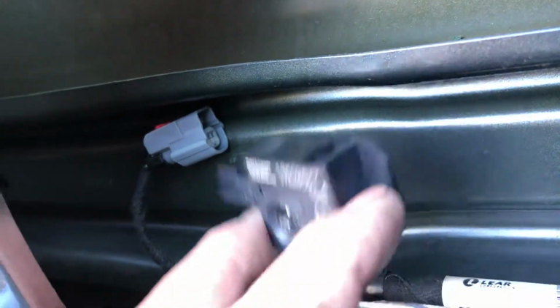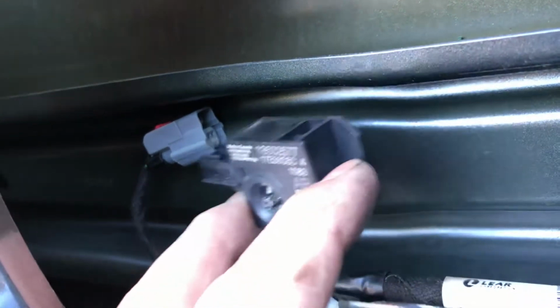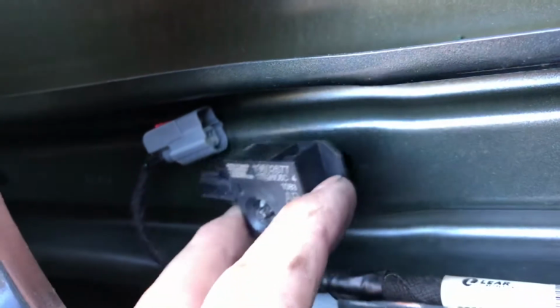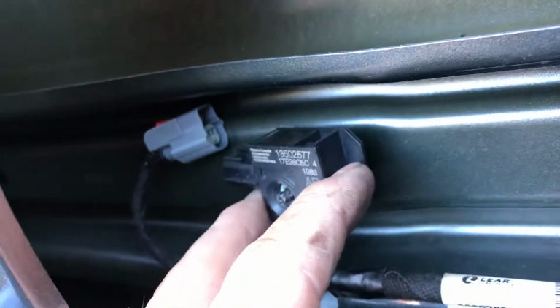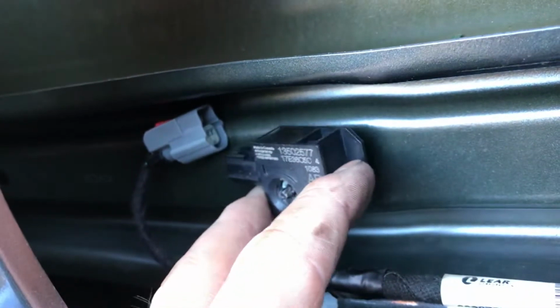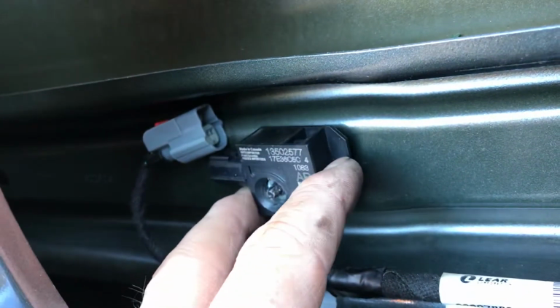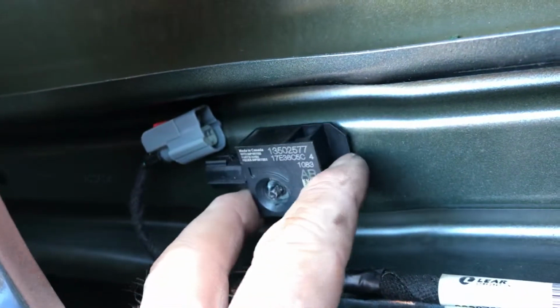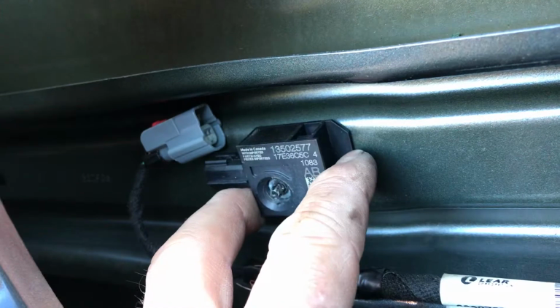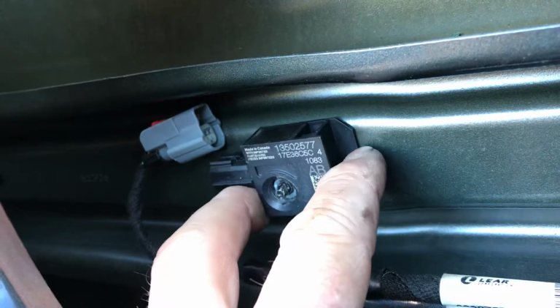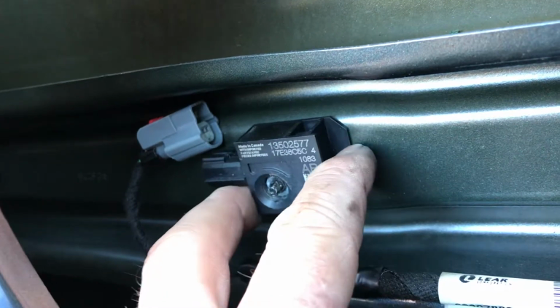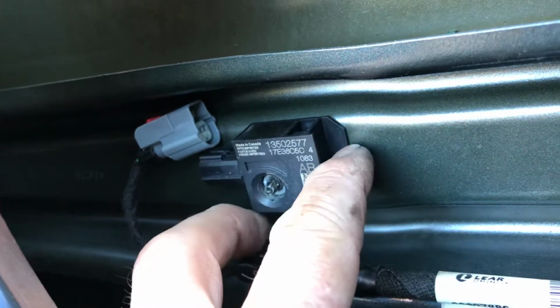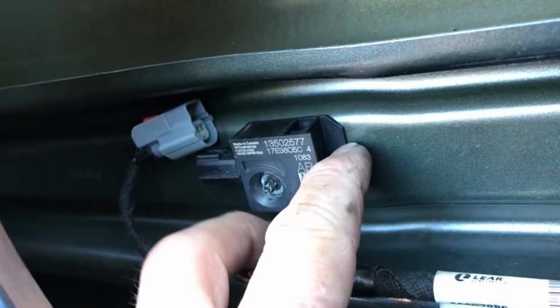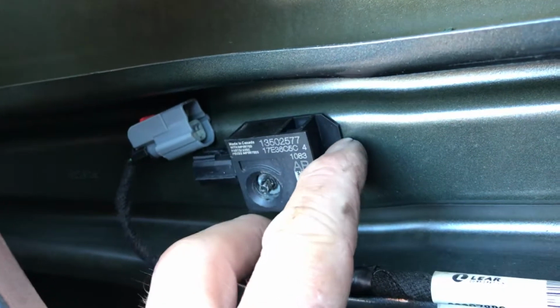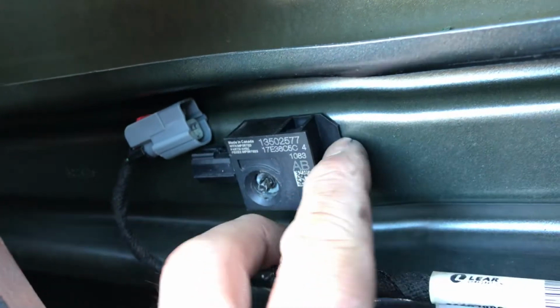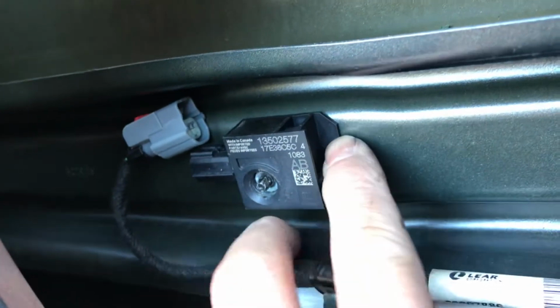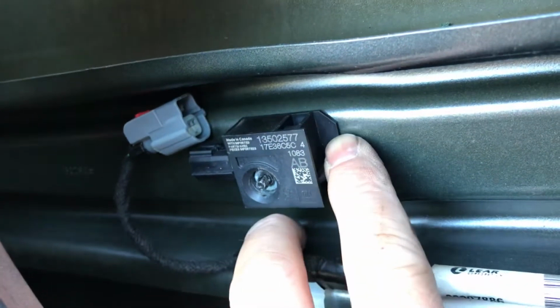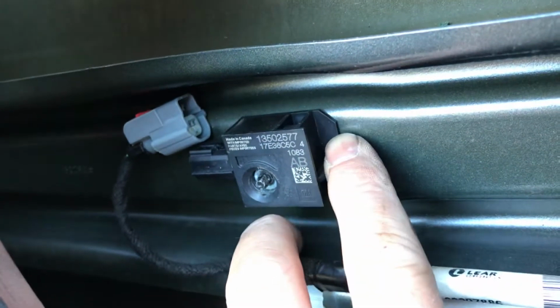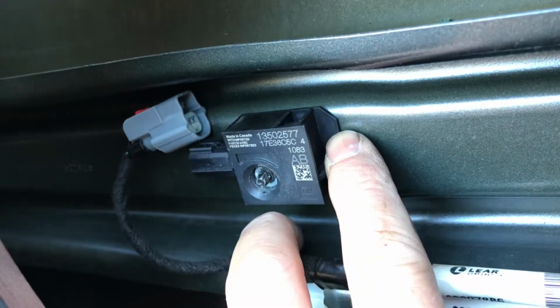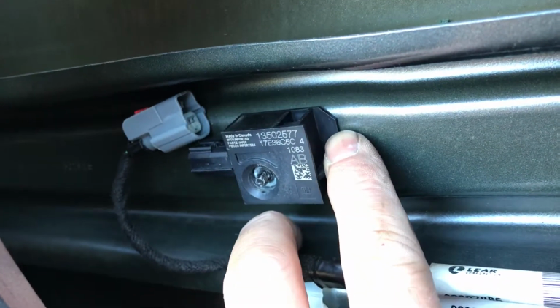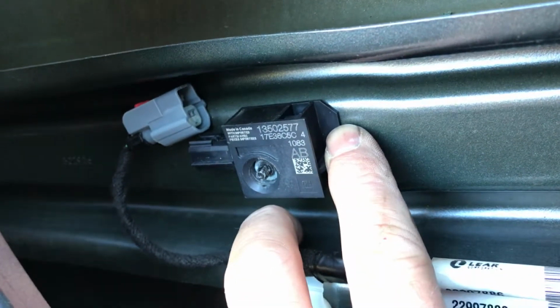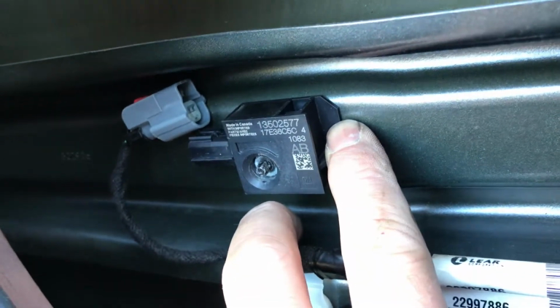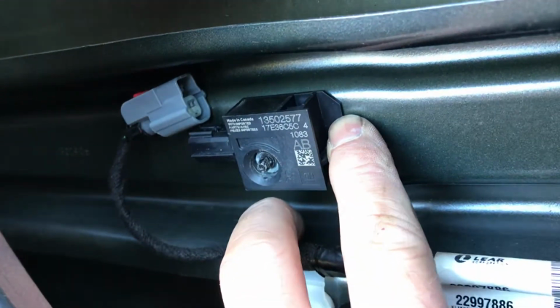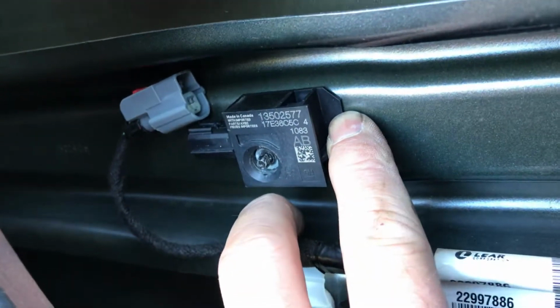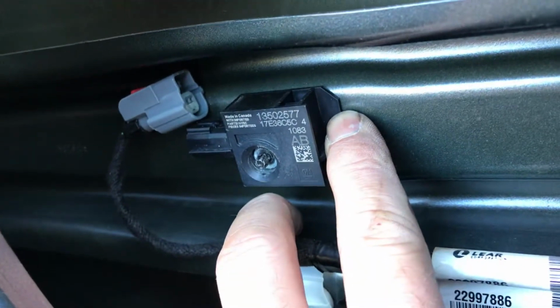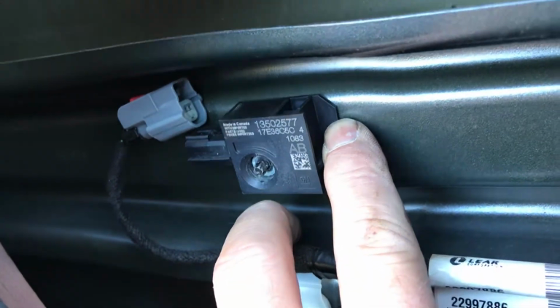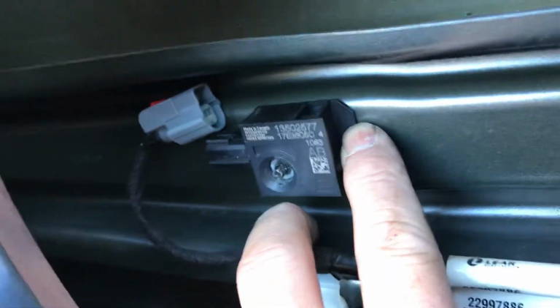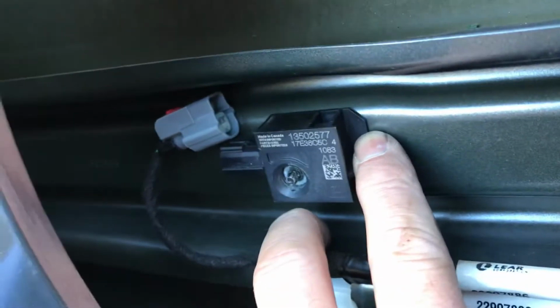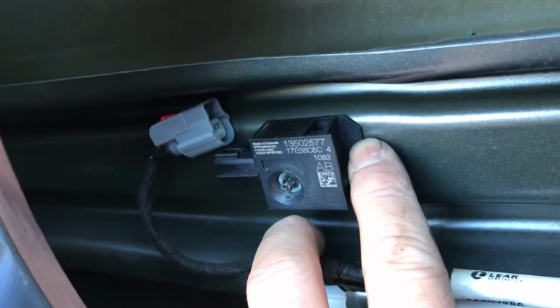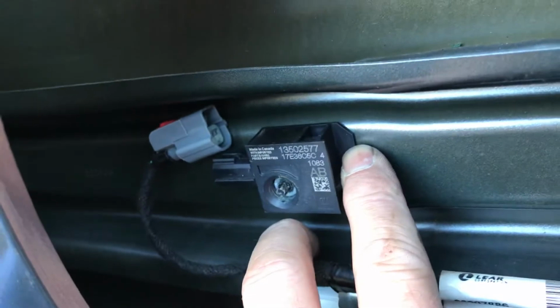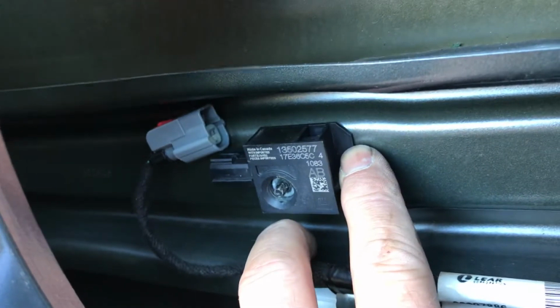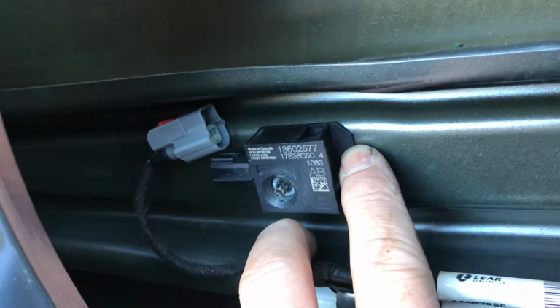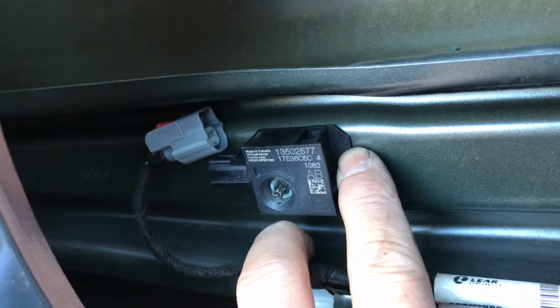This piece you have to keep with your old door, otherwise your airbags don't work, which I found out by trying to run the car.